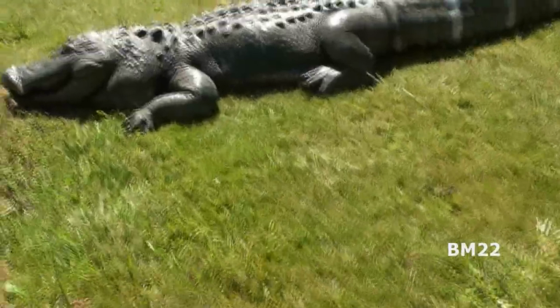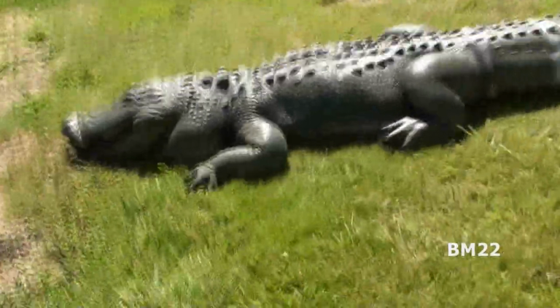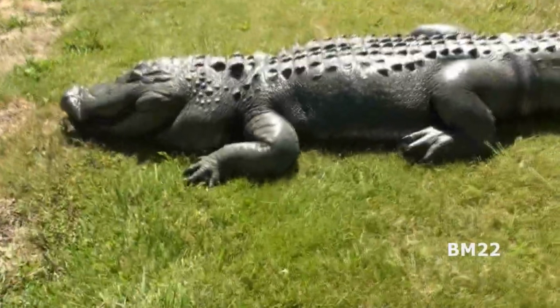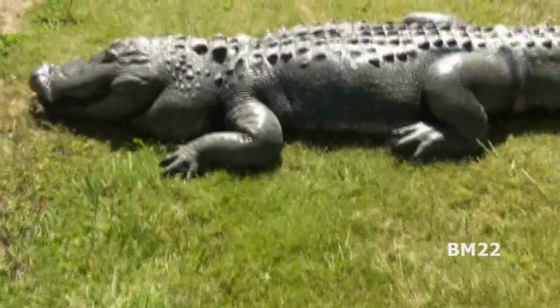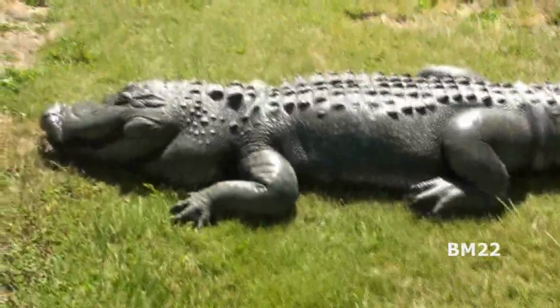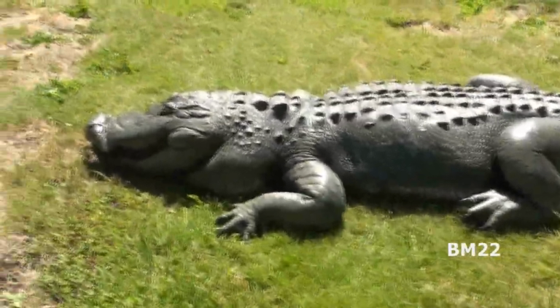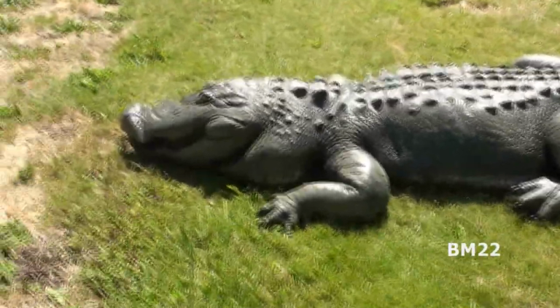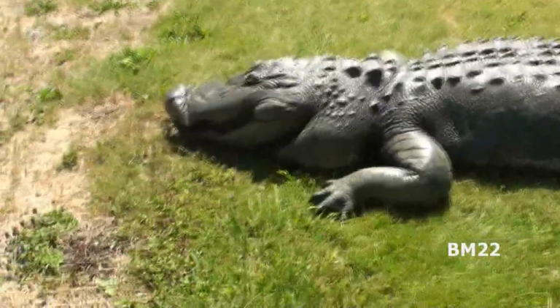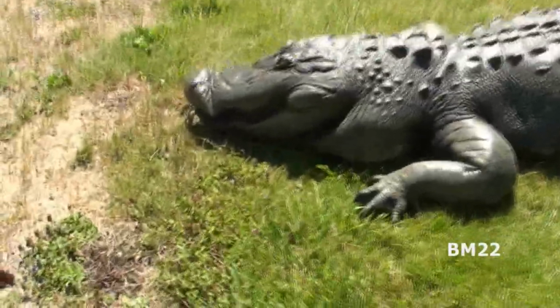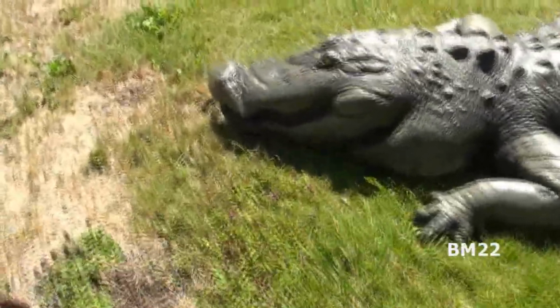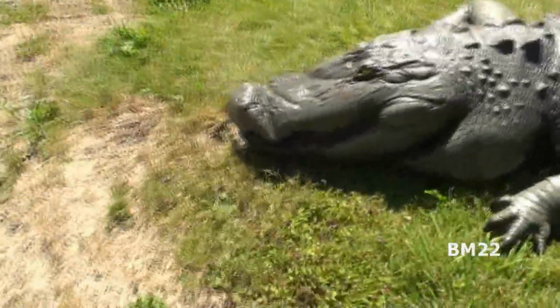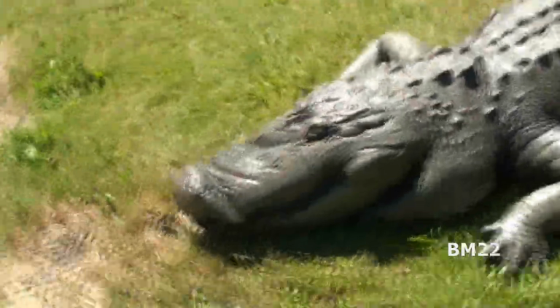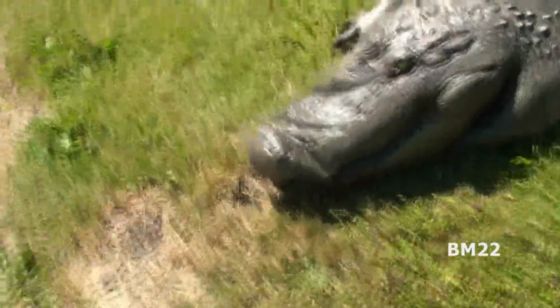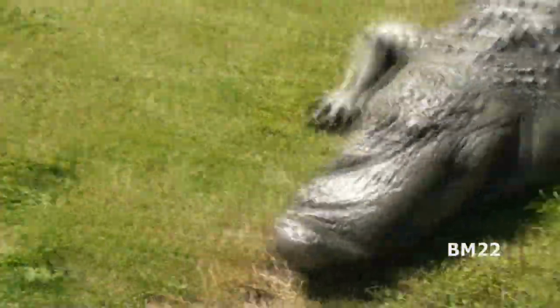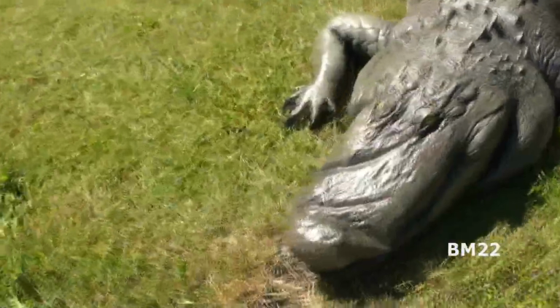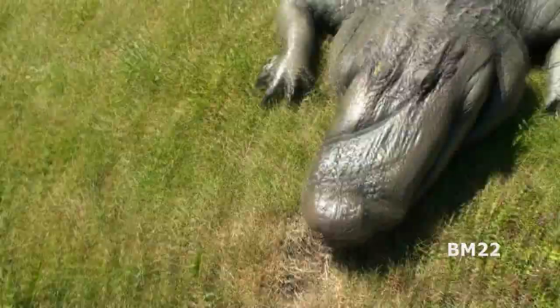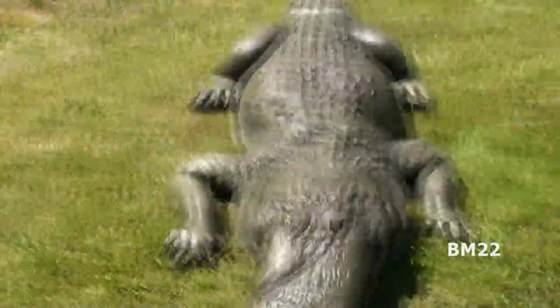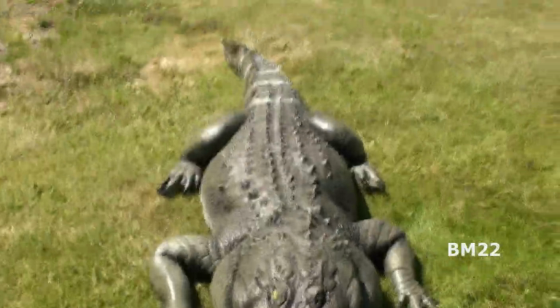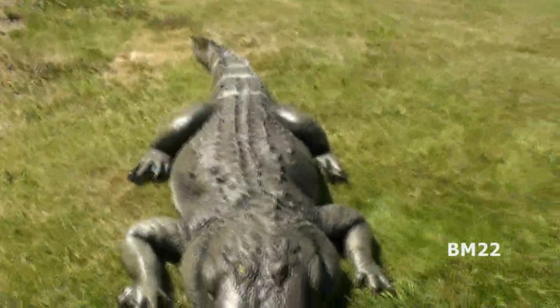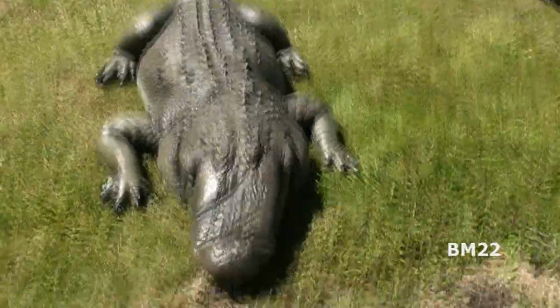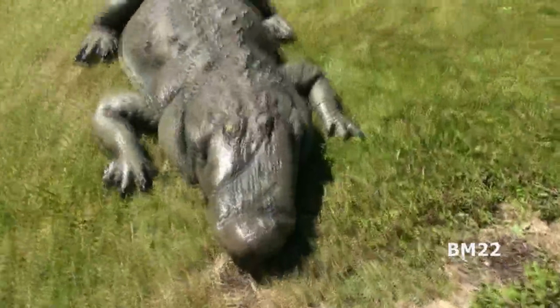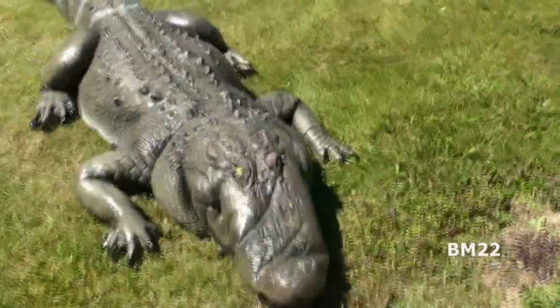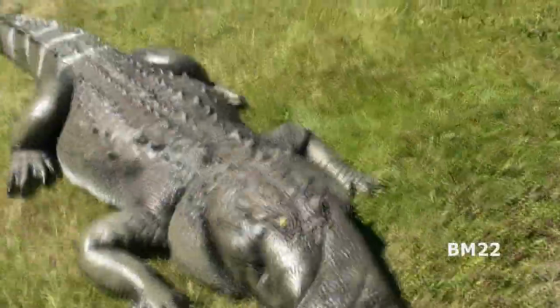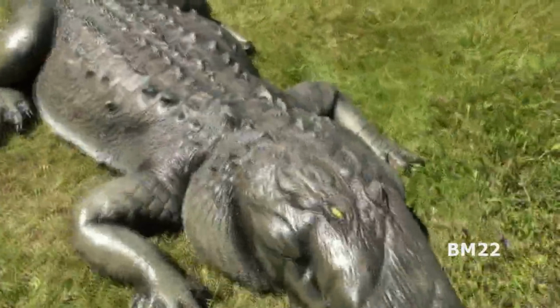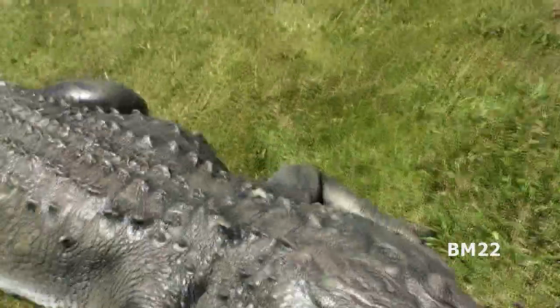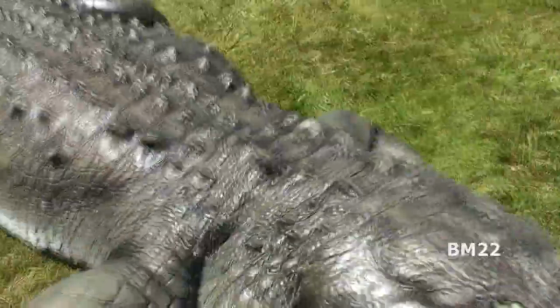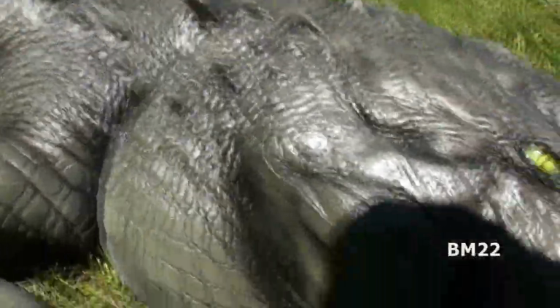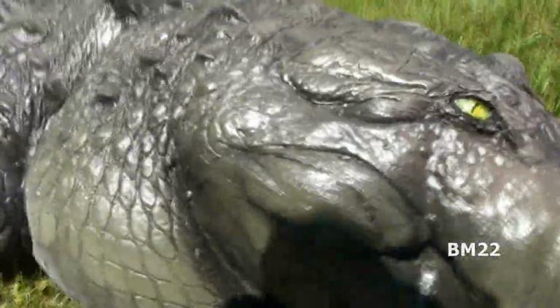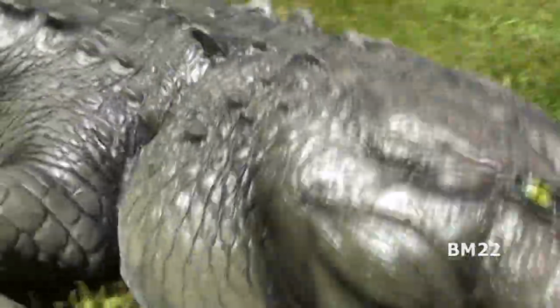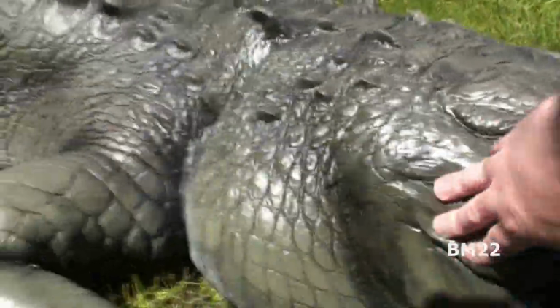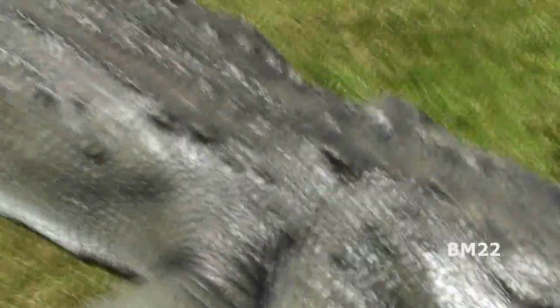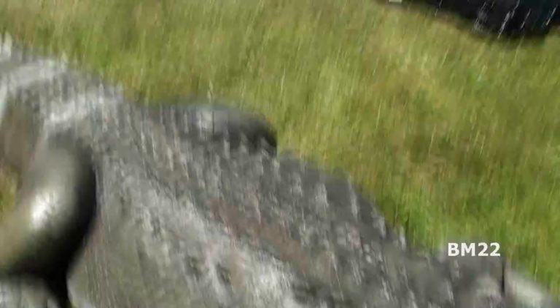Currently, these alligators cost between $2,300 and $2,500. I picked mine up for around $2,000, with free shipping. I didn't get it on Amazon, I got it somewhere else.